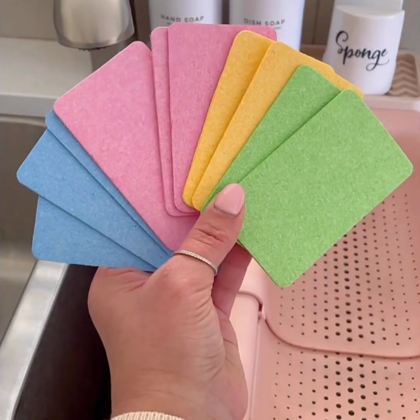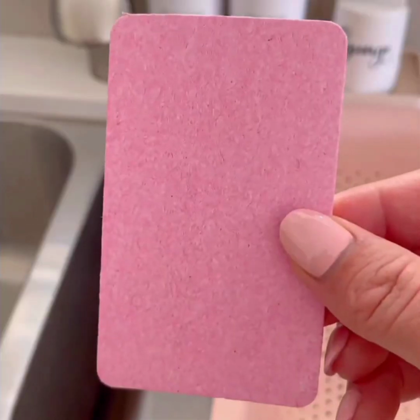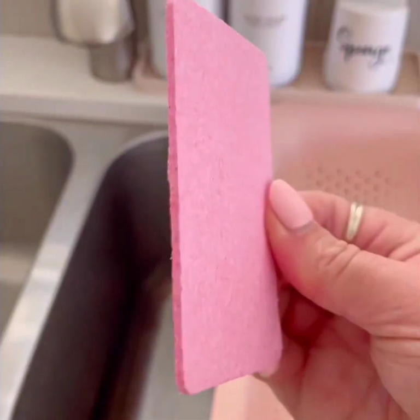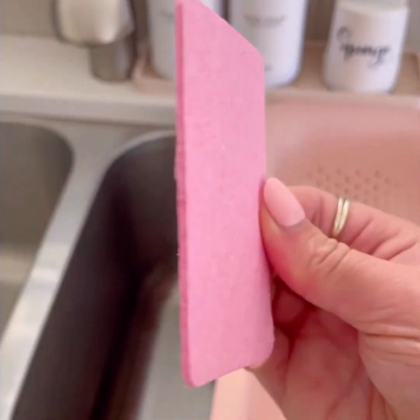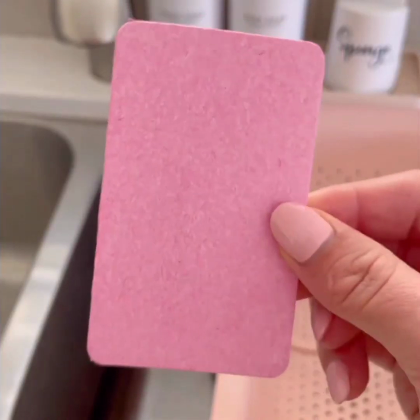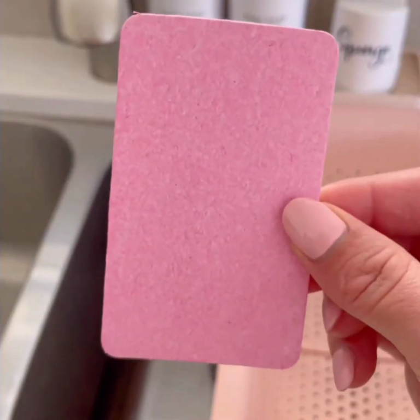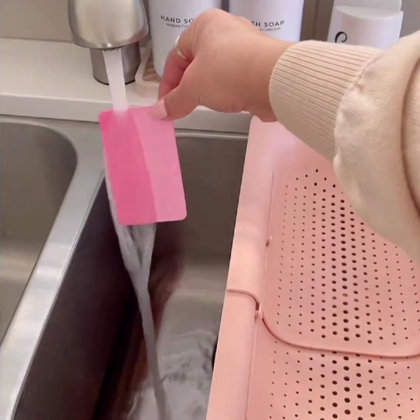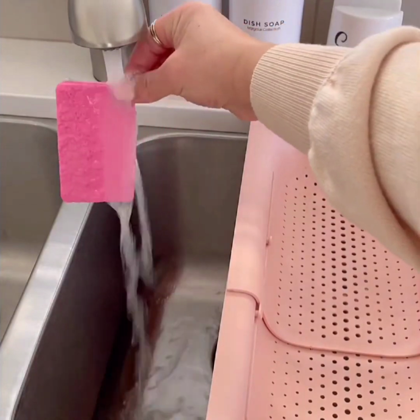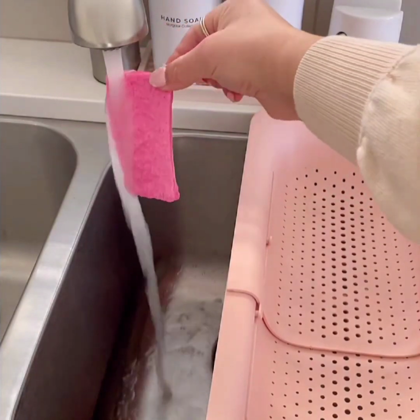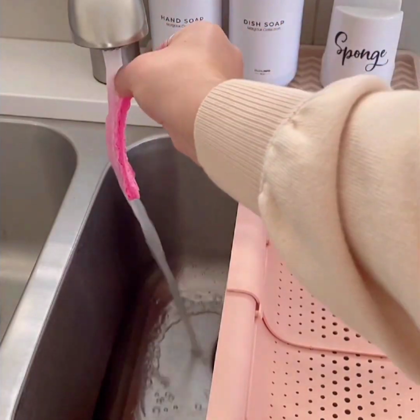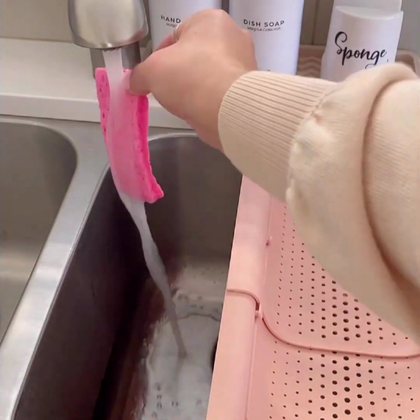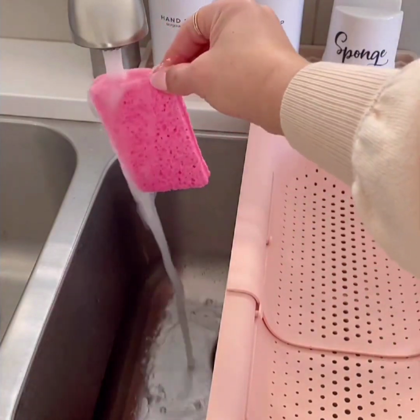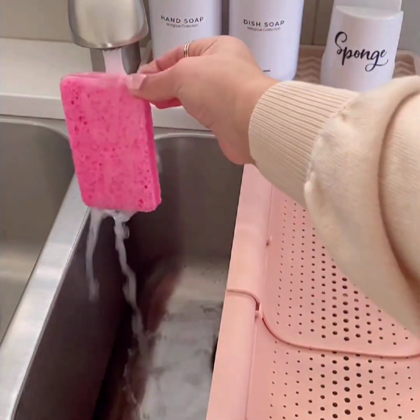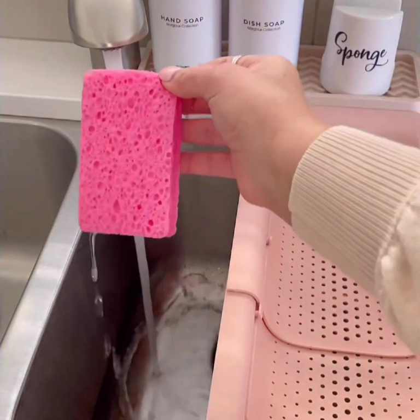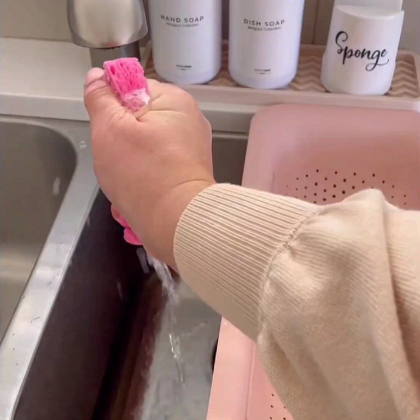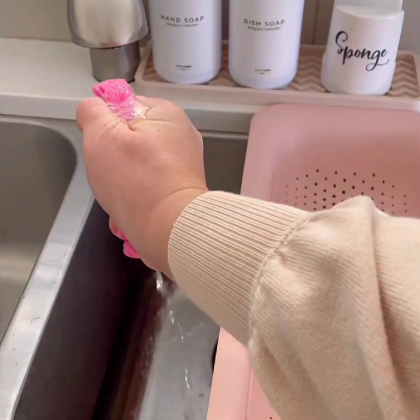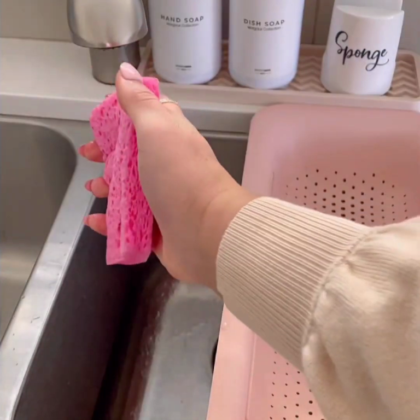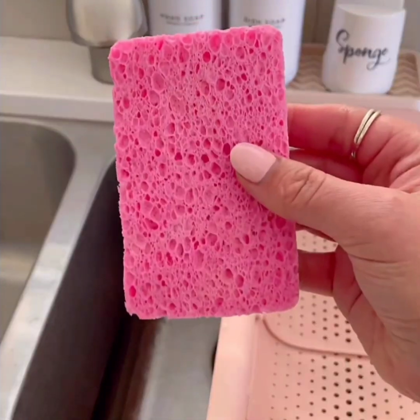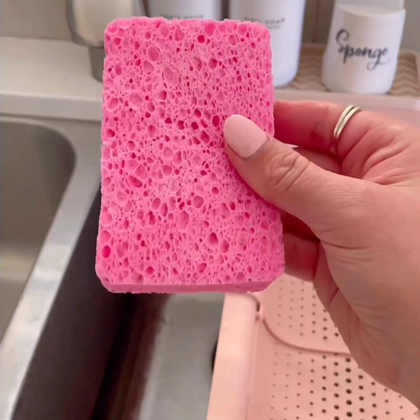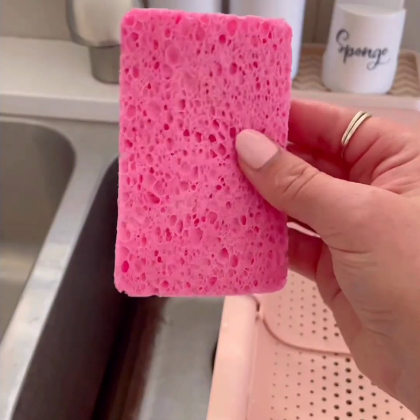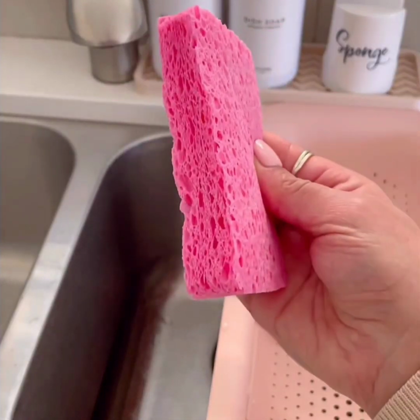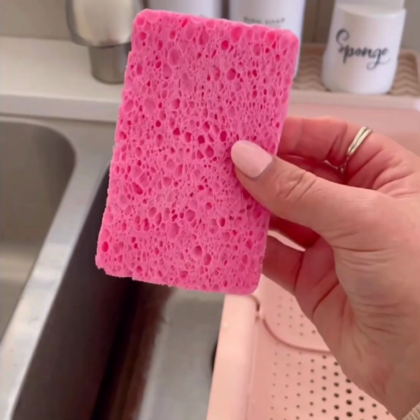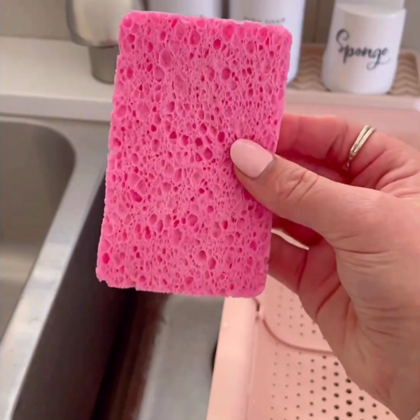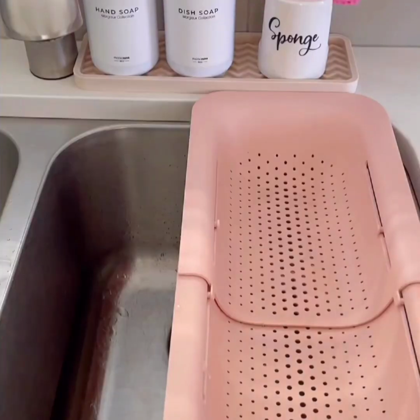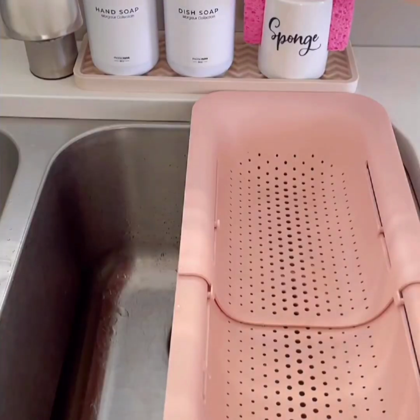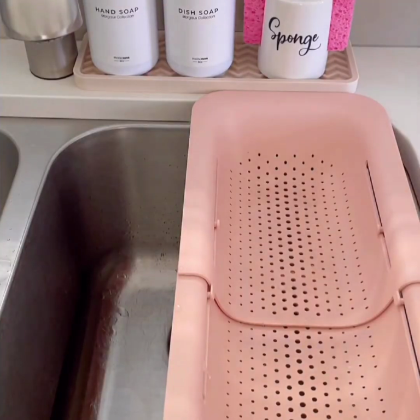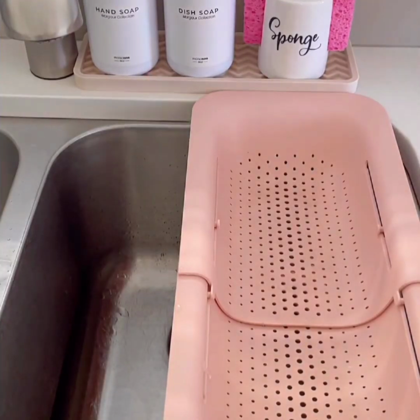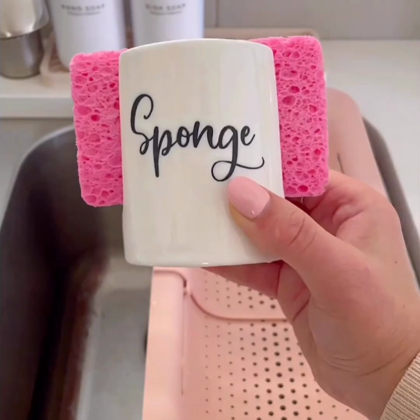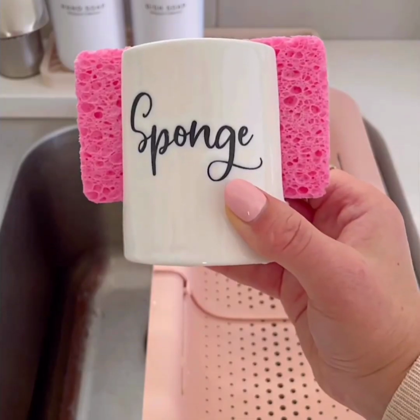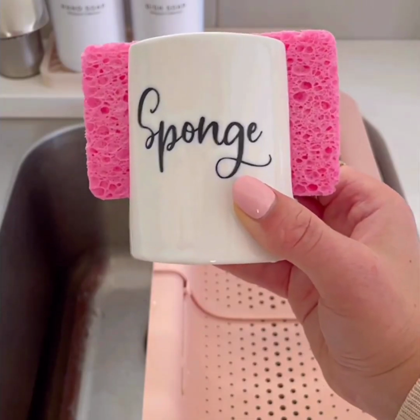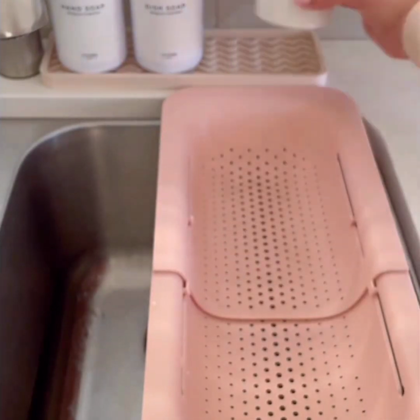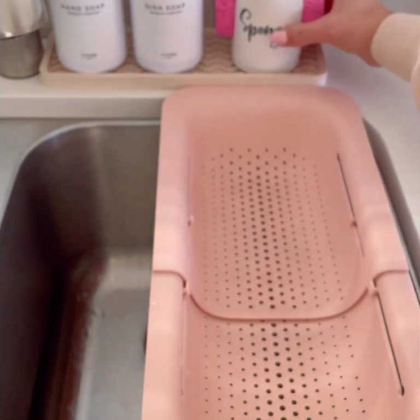Watch what happens when you put these underwater — they expand in seconds to a regular size sponge. I love that they save space under my kitchen sink. Pack of 12.